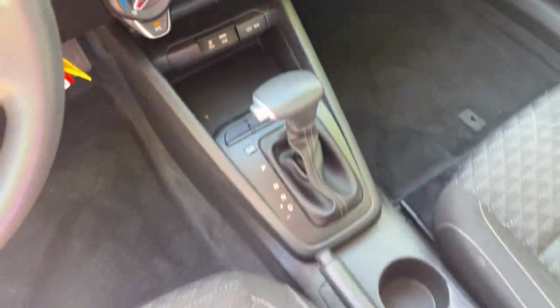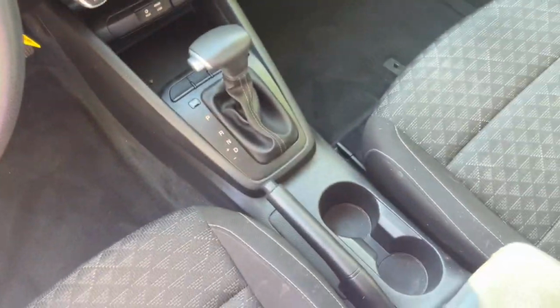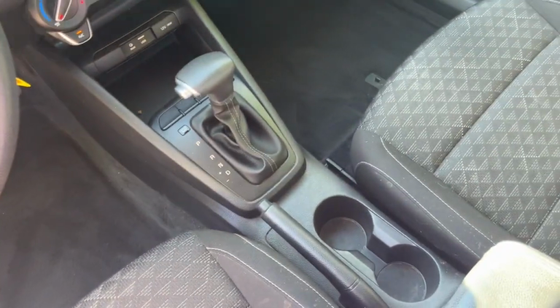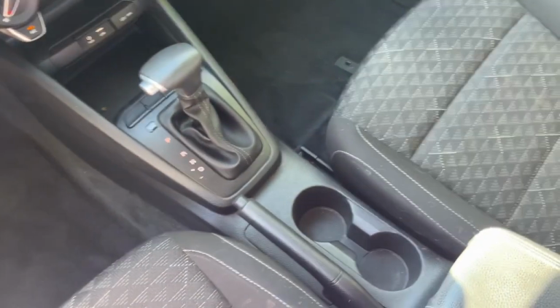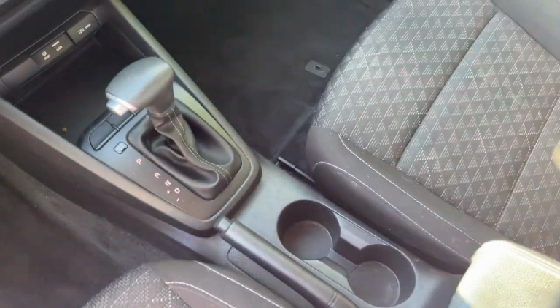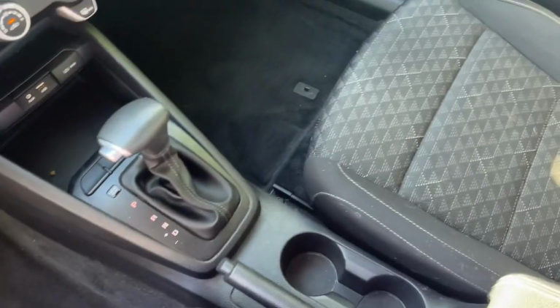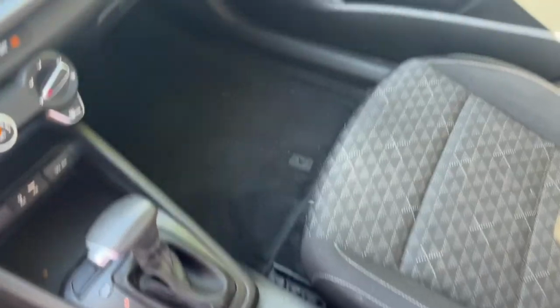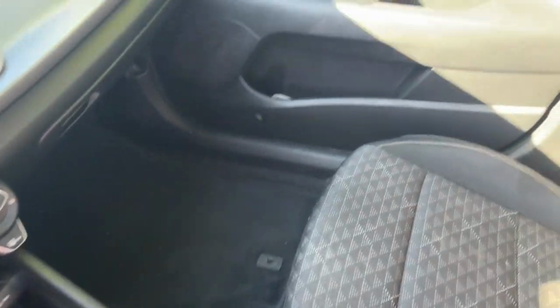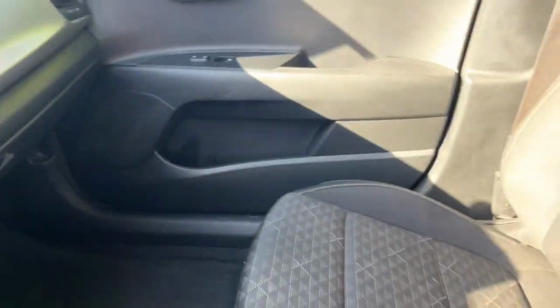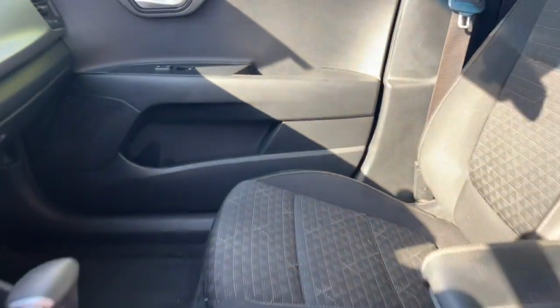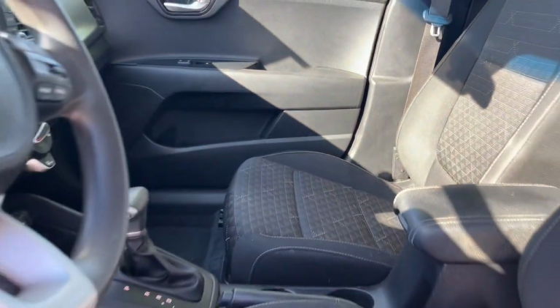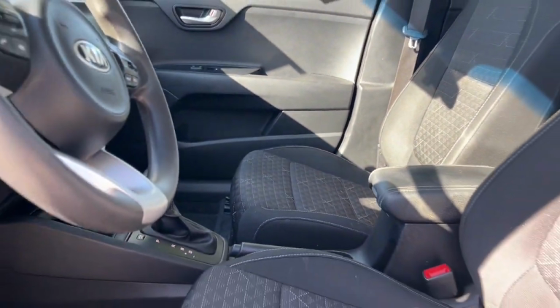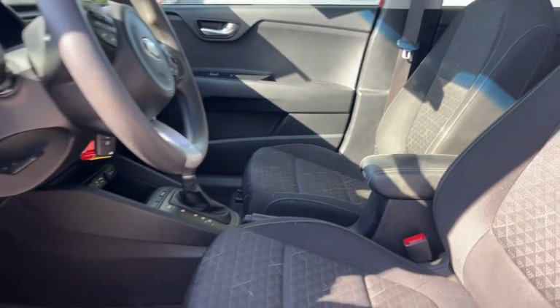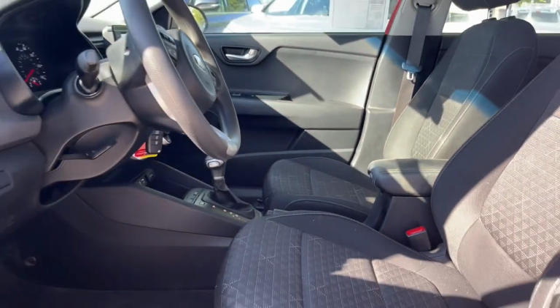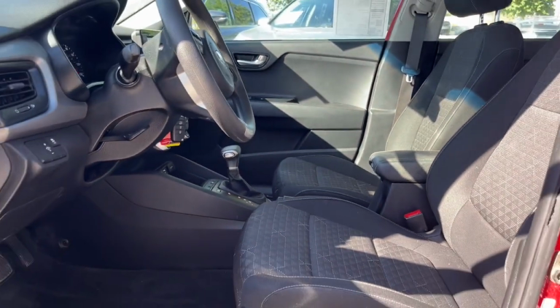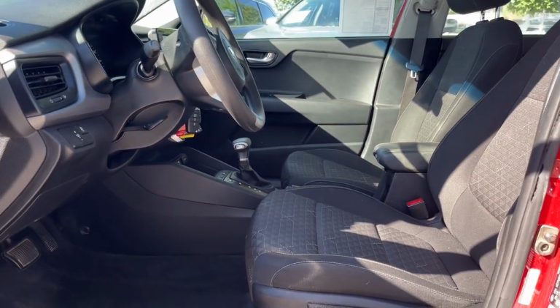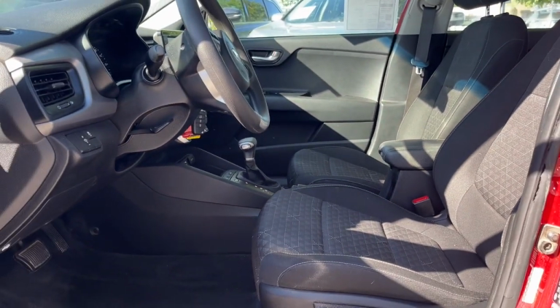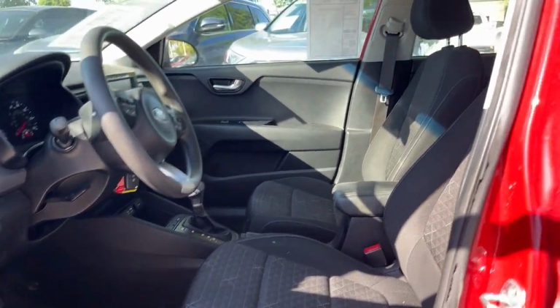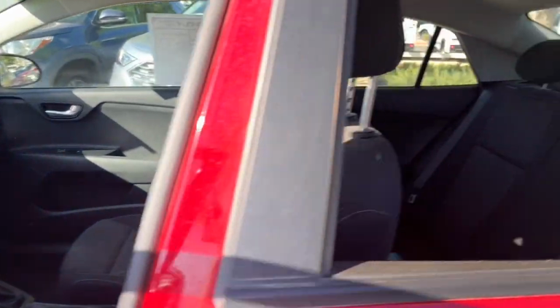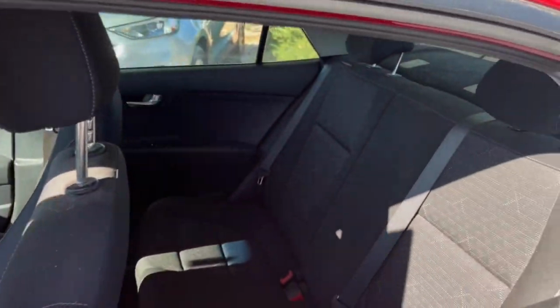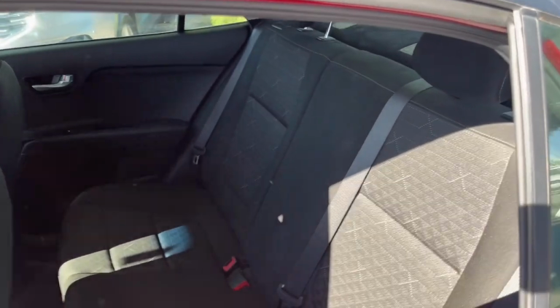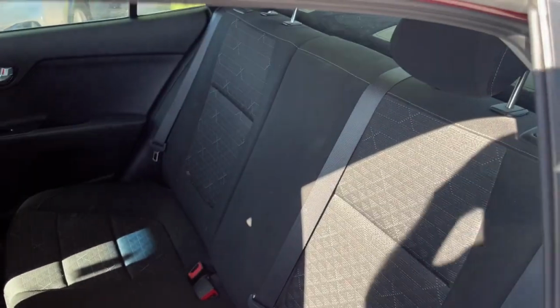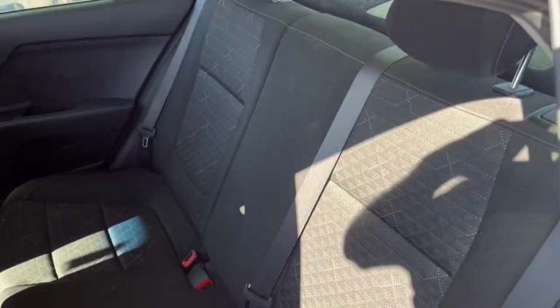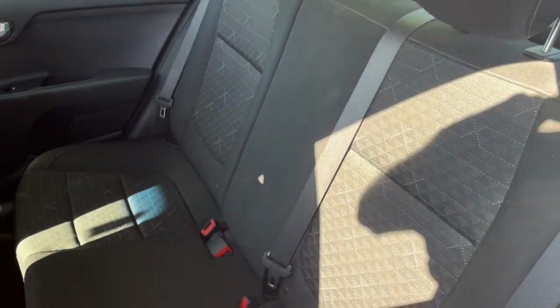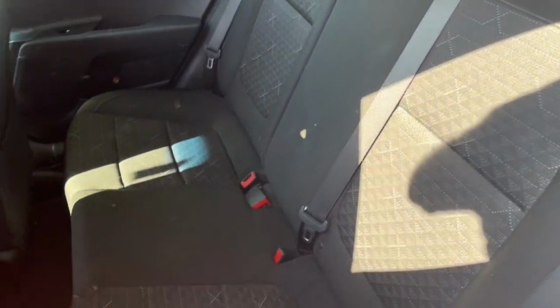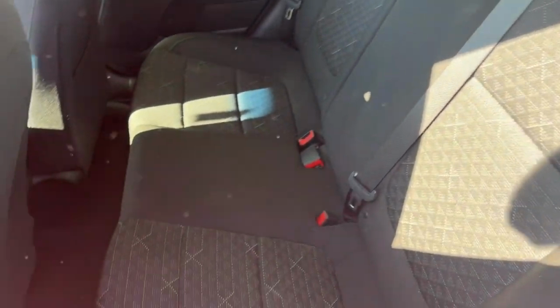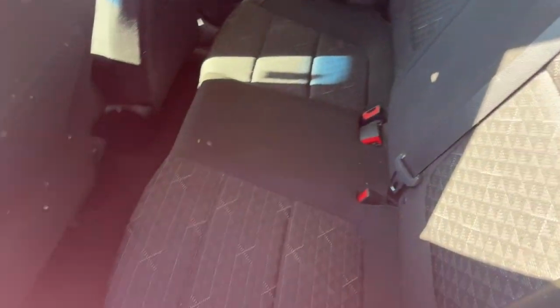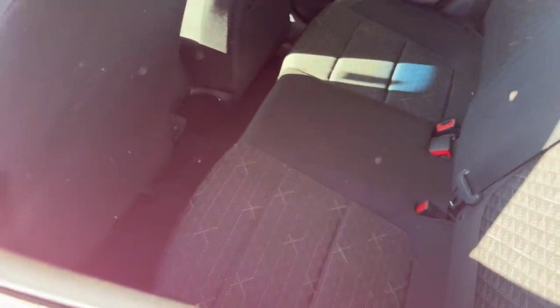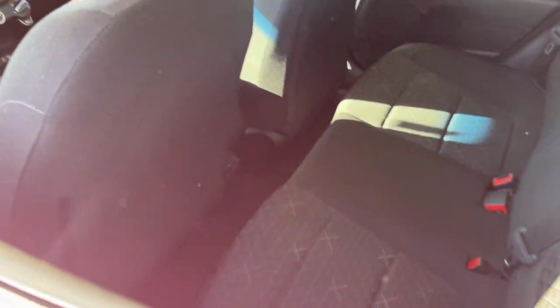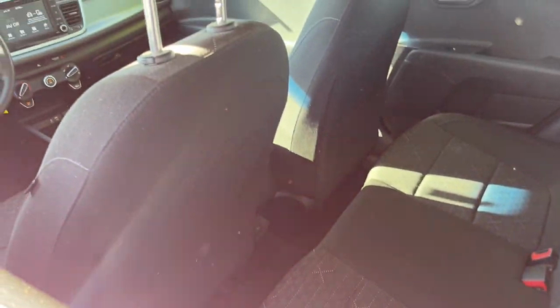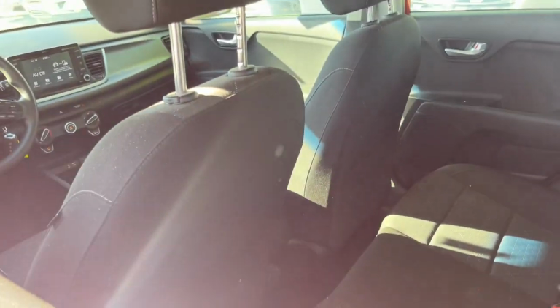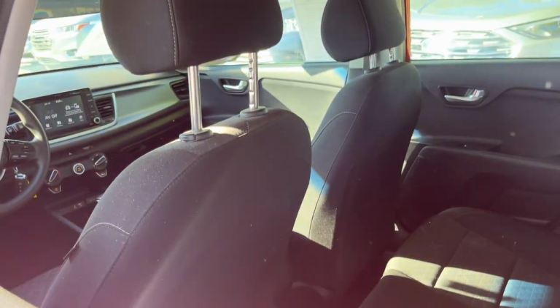Feel the satisfaction that comes with getting an excellent value when you drive away in this well-equipped Rio. Treat yourself to a road test today. Our staff will toss you the keys and give you an outstanding customer experience.